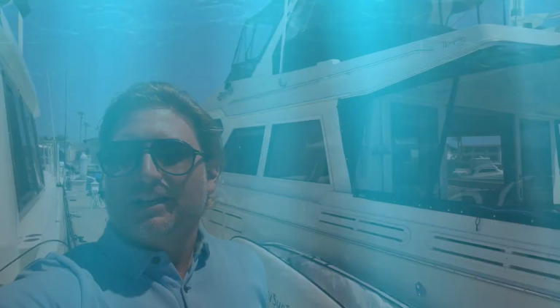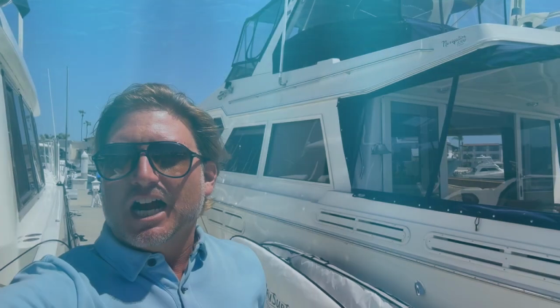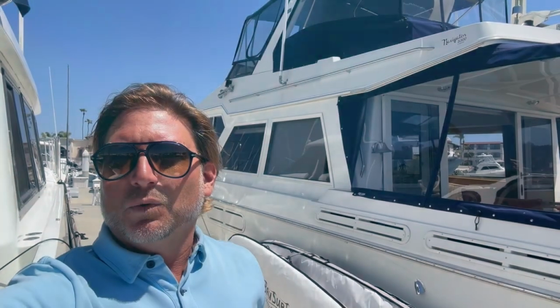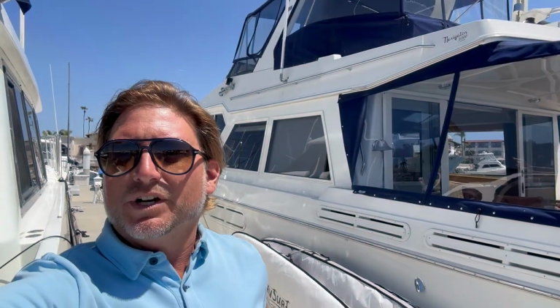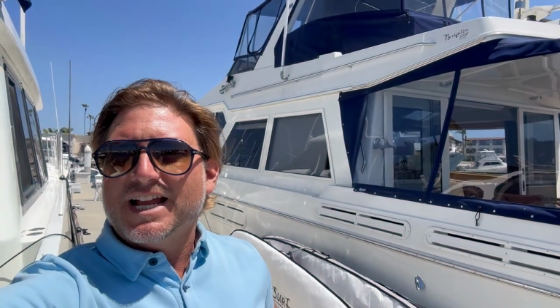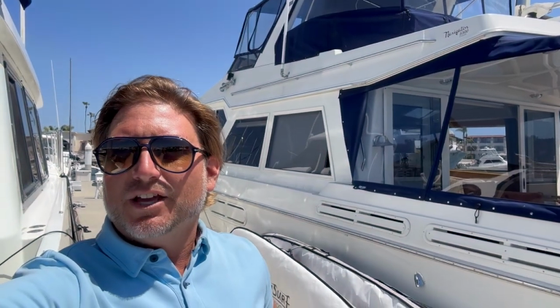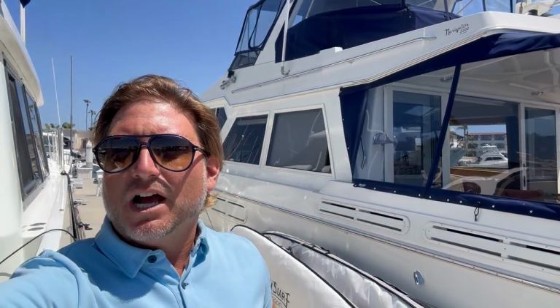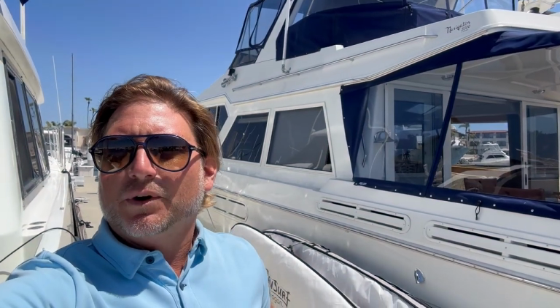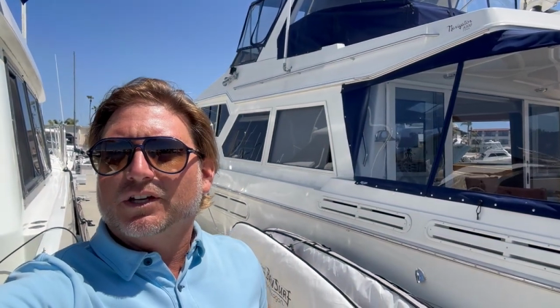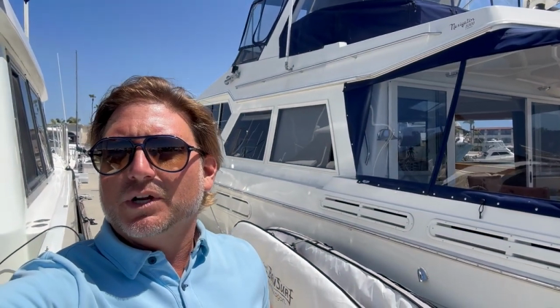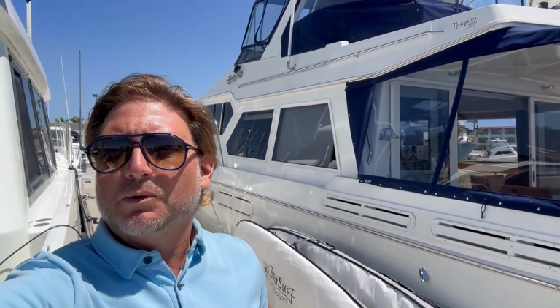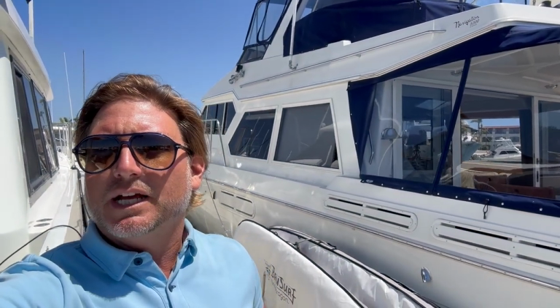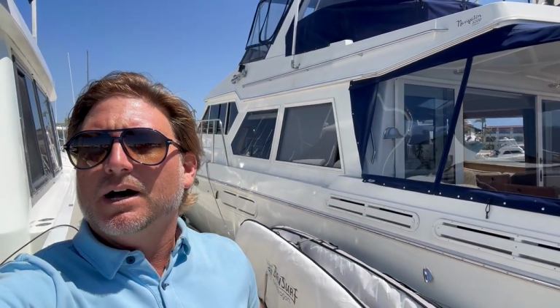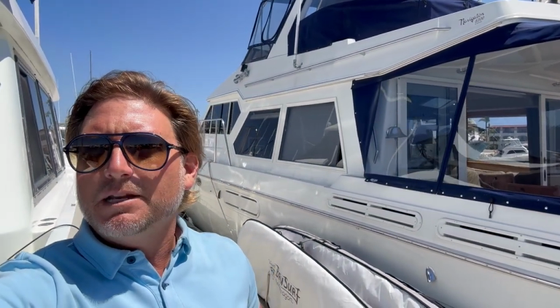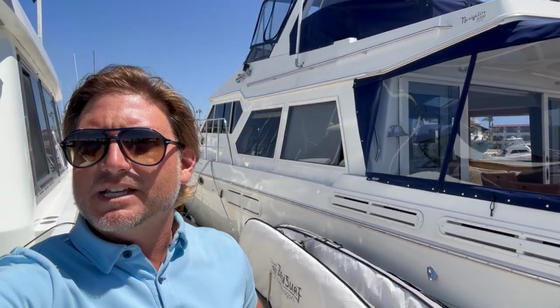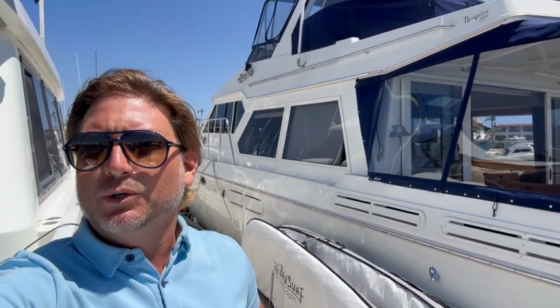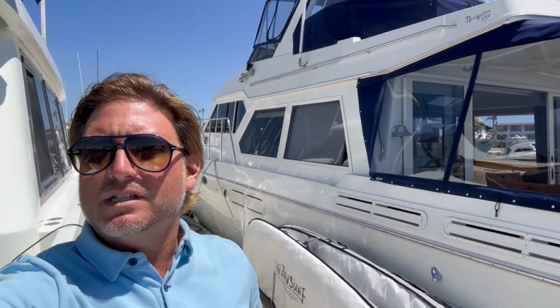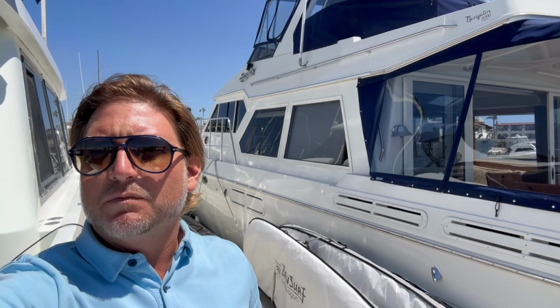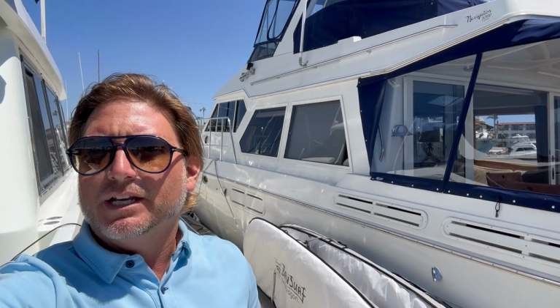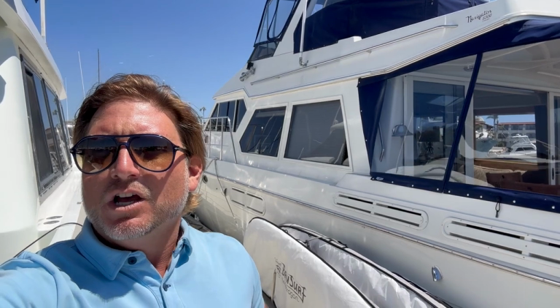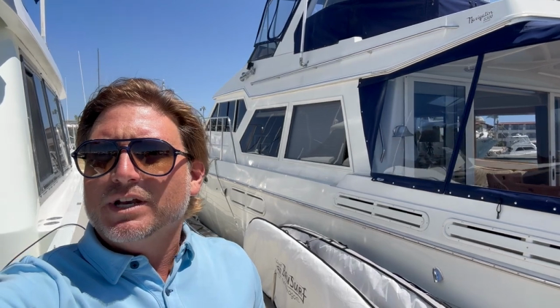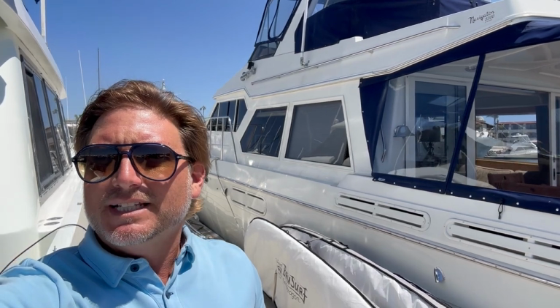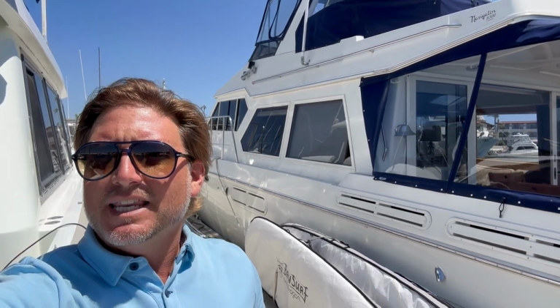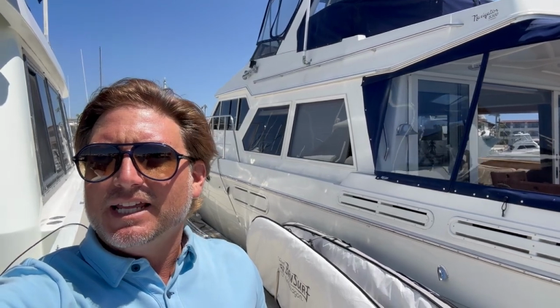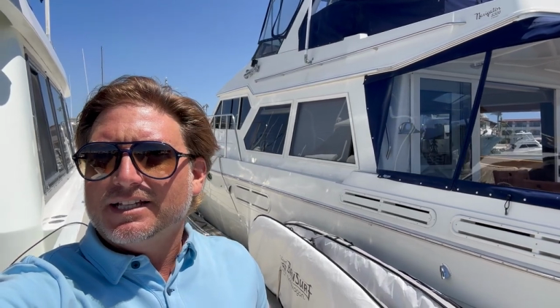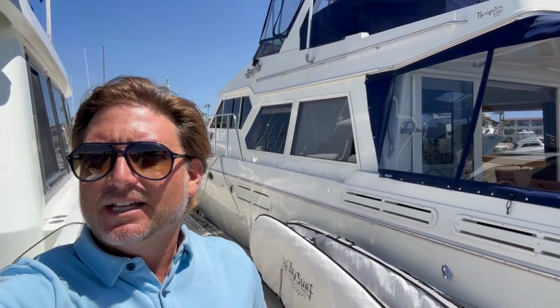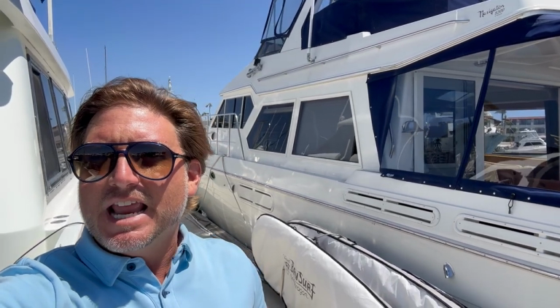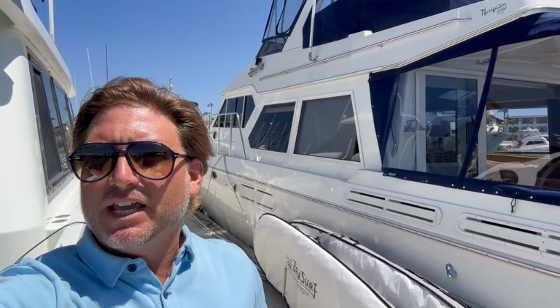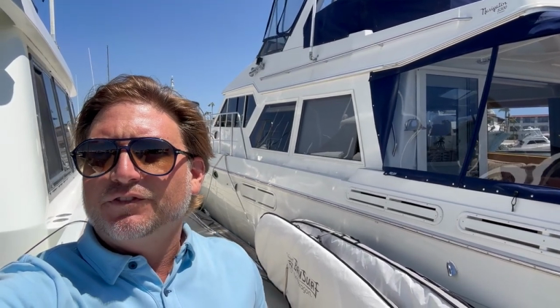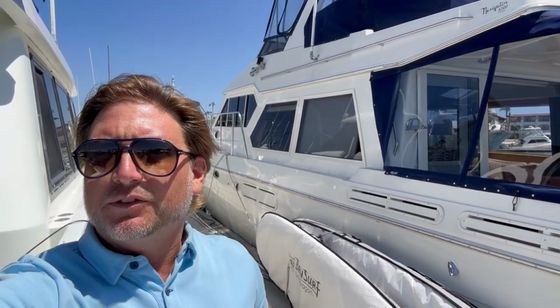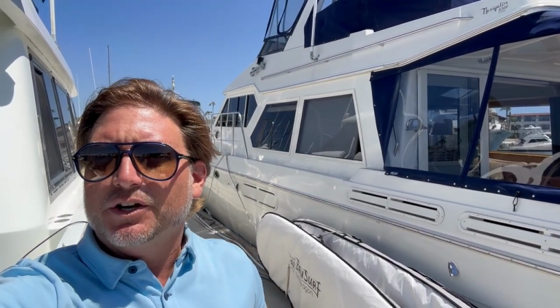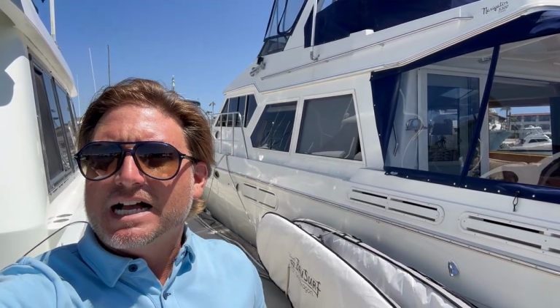Hi everyone, we're in San Diego, California at the Konakai Marina. Behind me is a new listing of mine for a 1998 Navigator 5300 Classic.